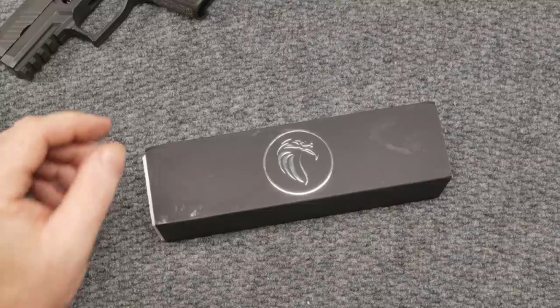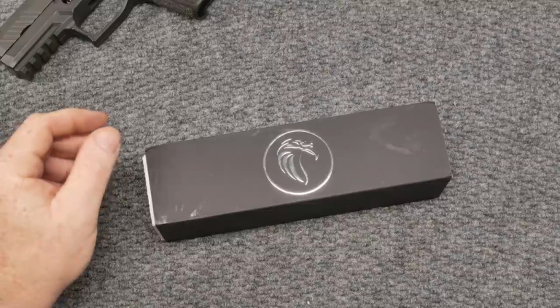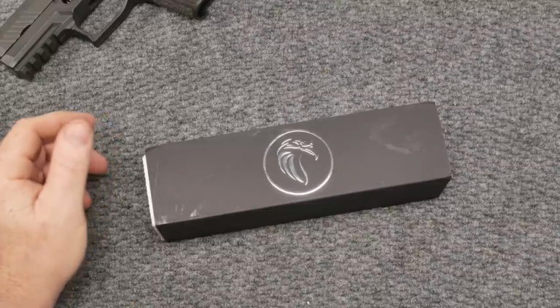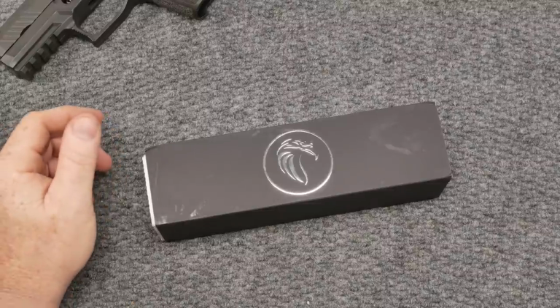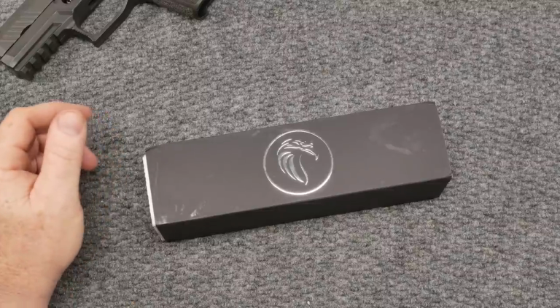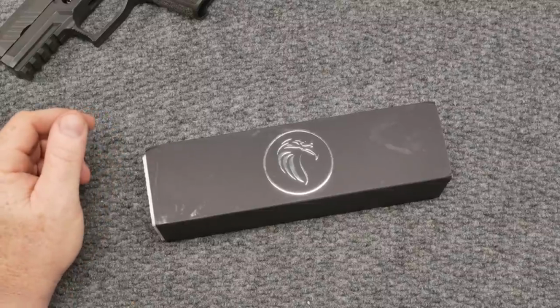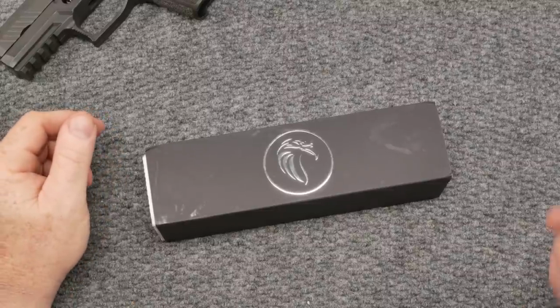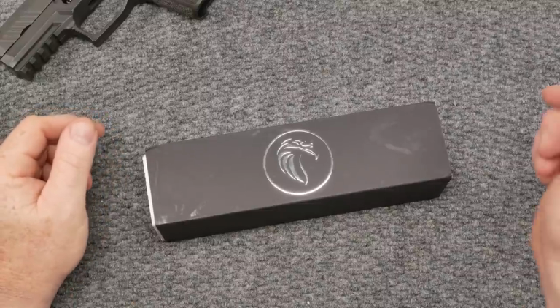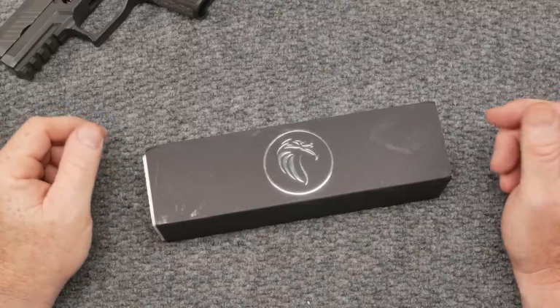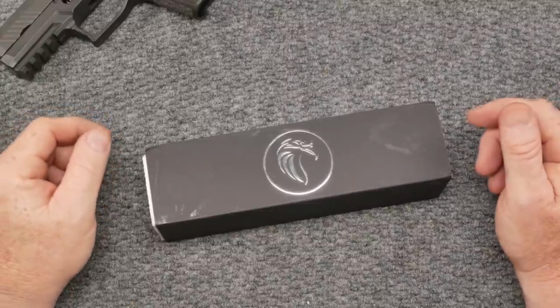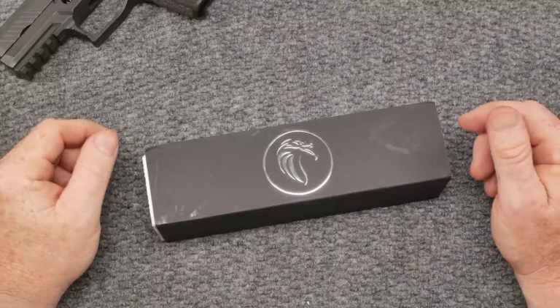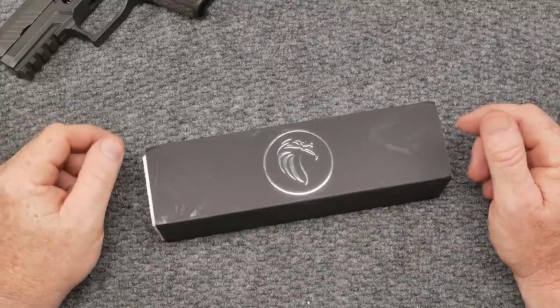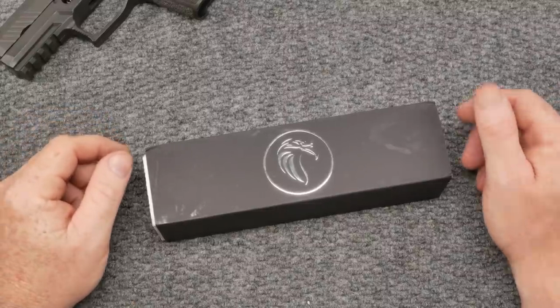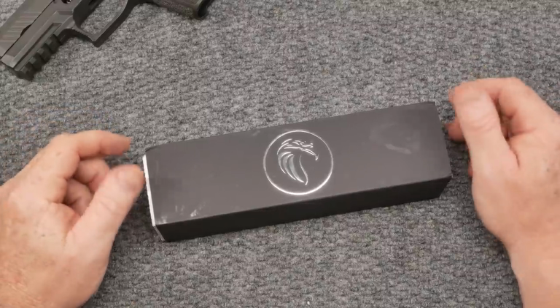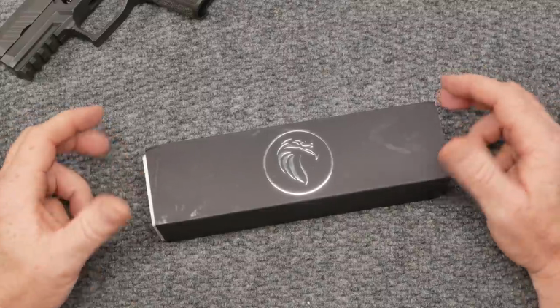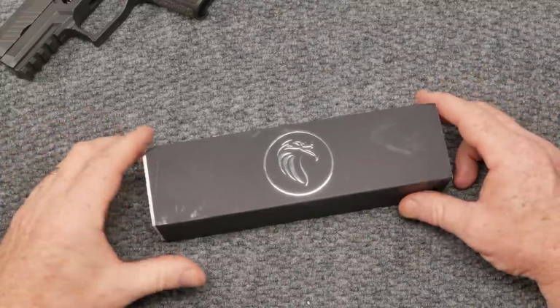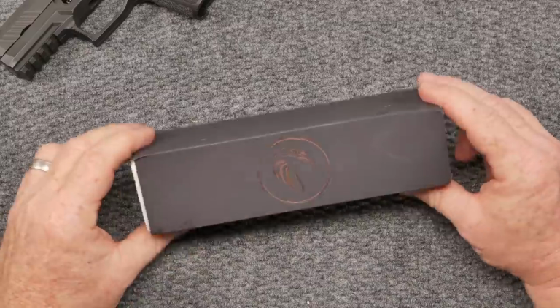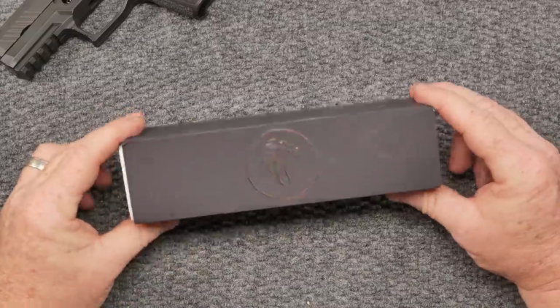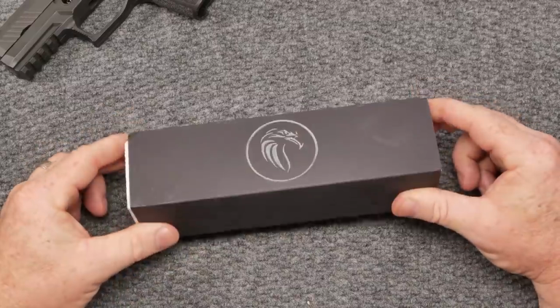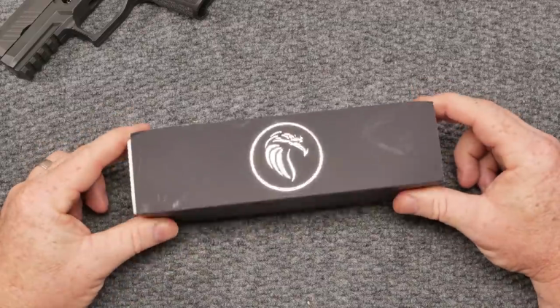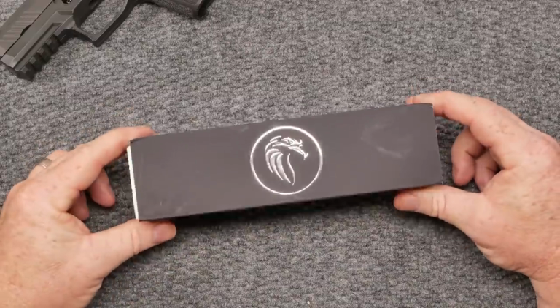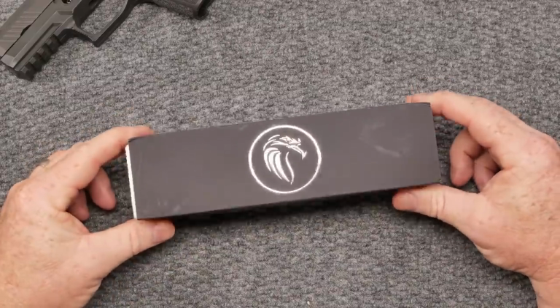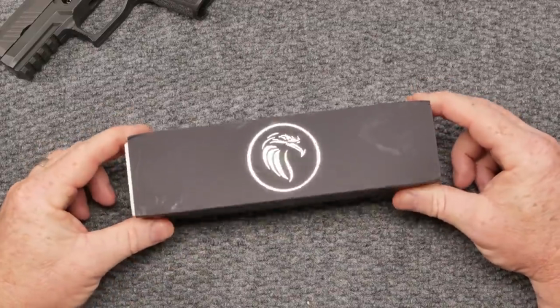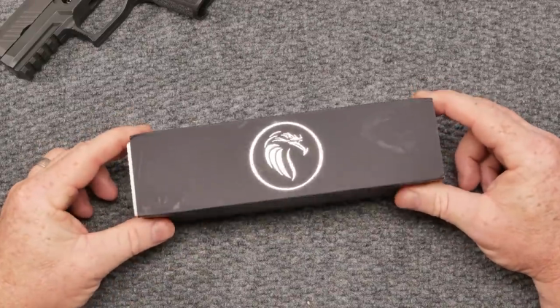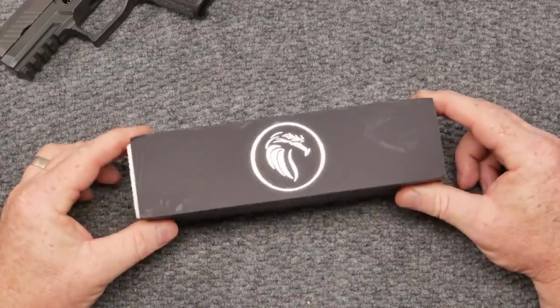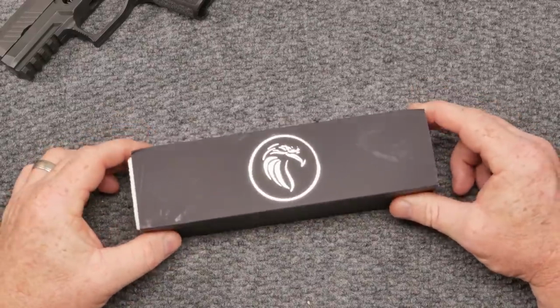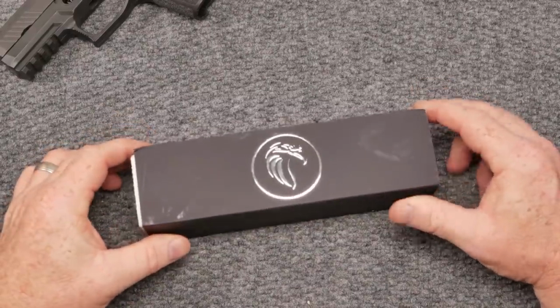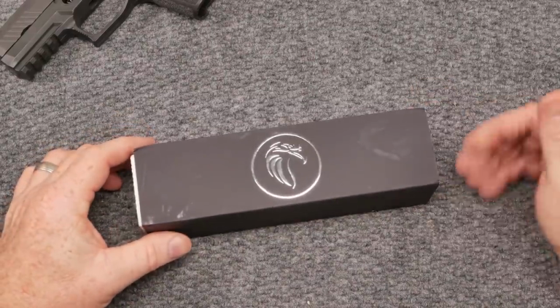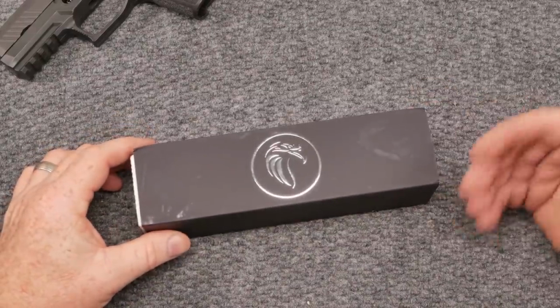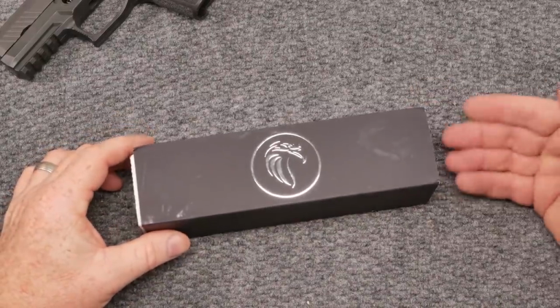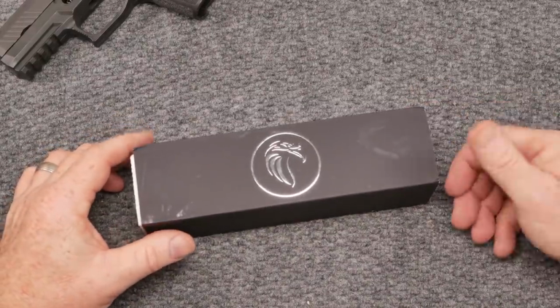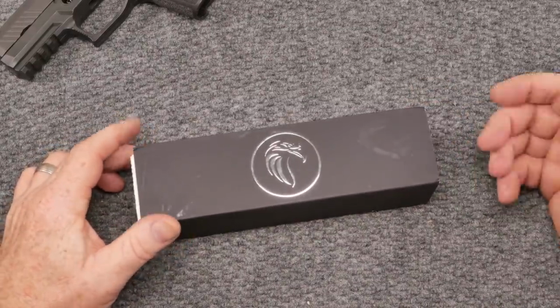All right, guys. Go to Board 32 here. Check it out. We're sitting here on the review table, and in front of me I've got a little box. What's in the box? Well, I'm getting ready to tell you, but this is going to be a story, an evolution.